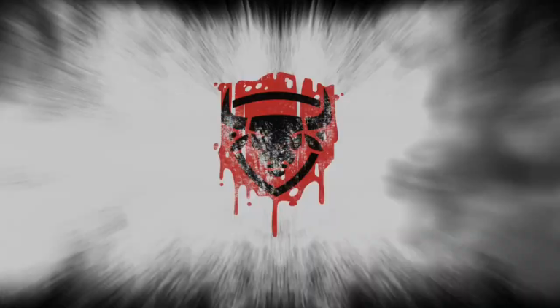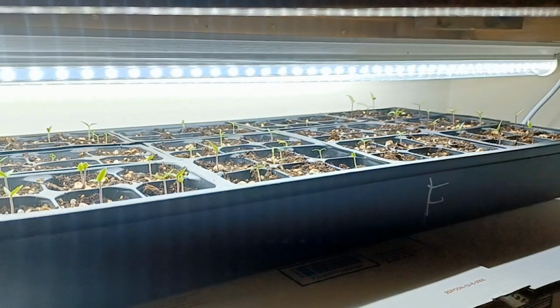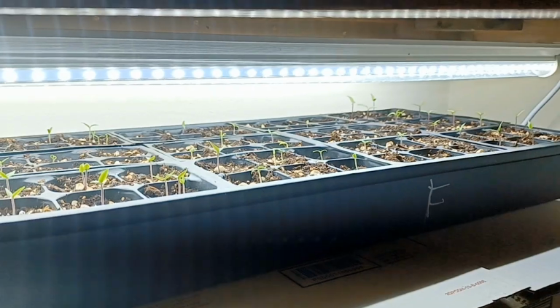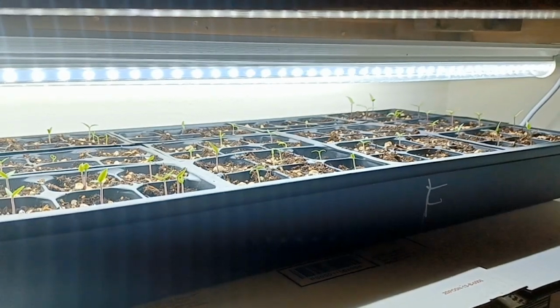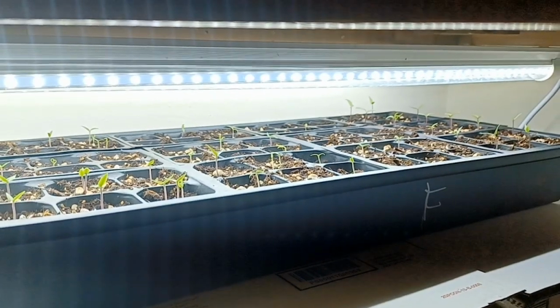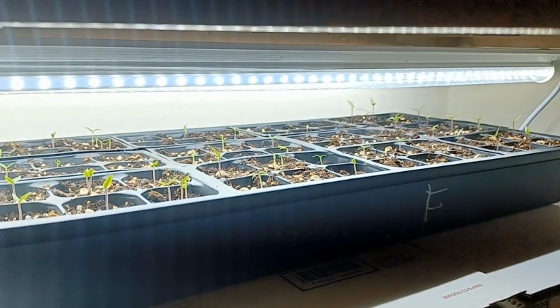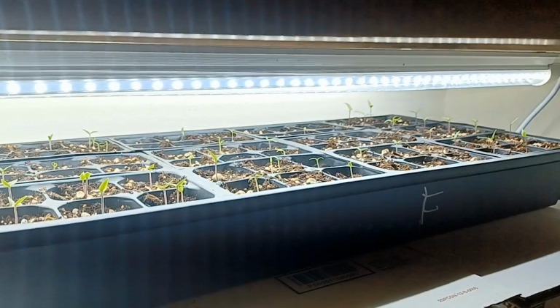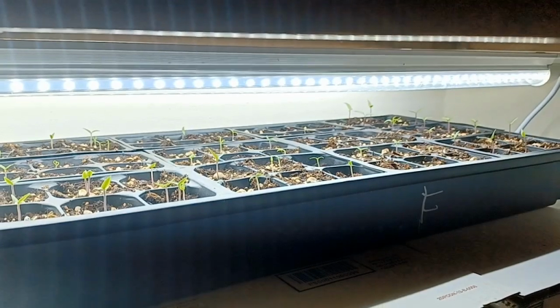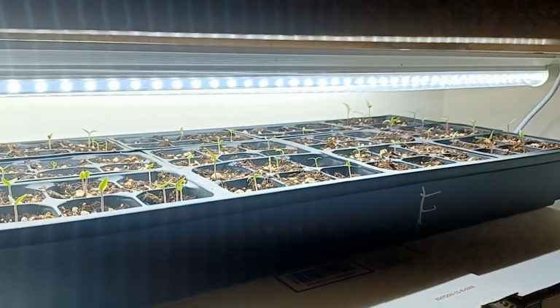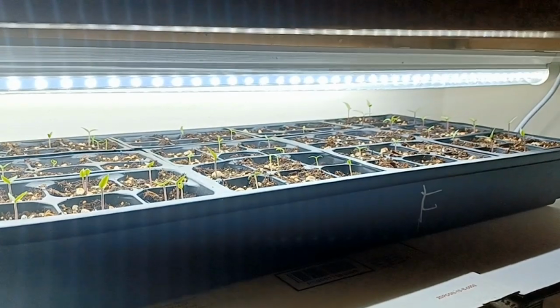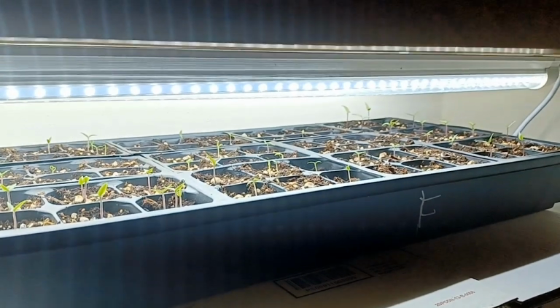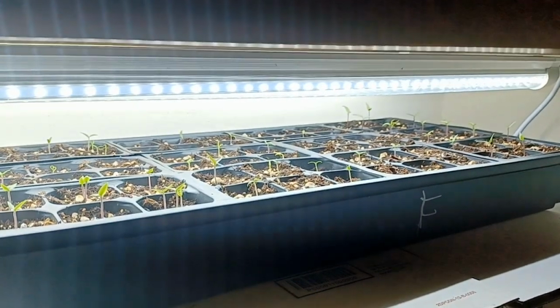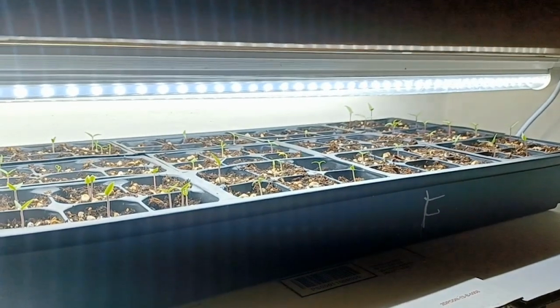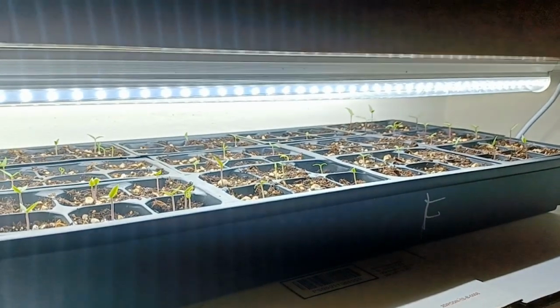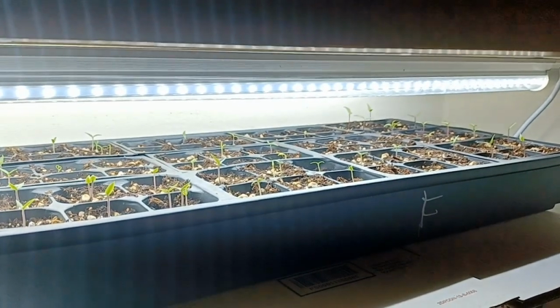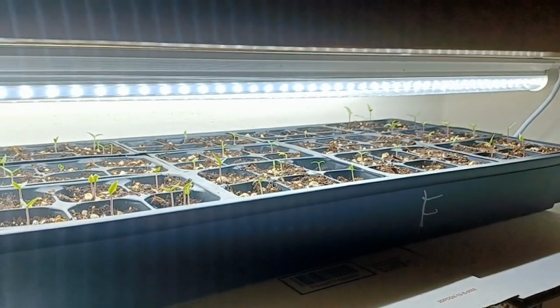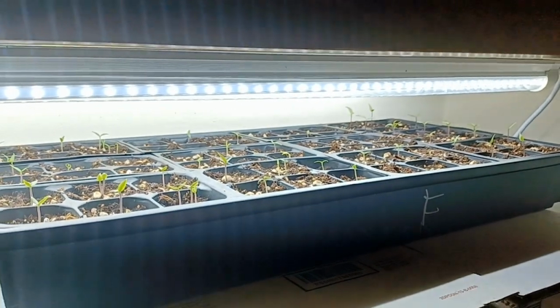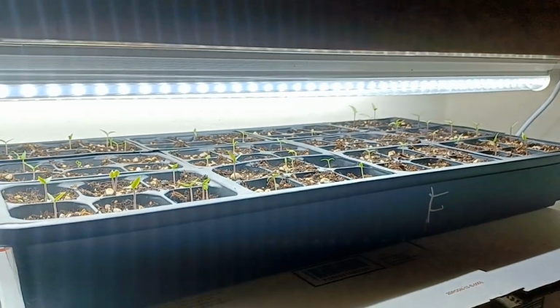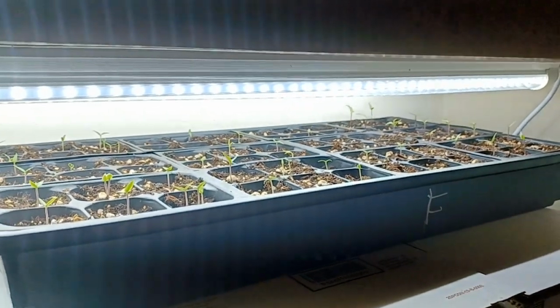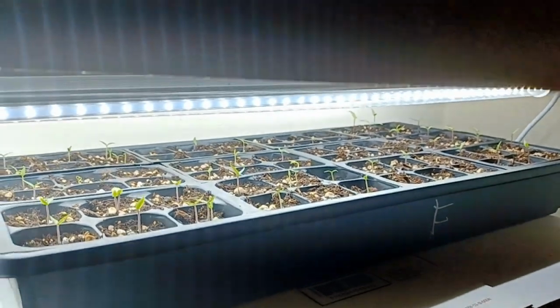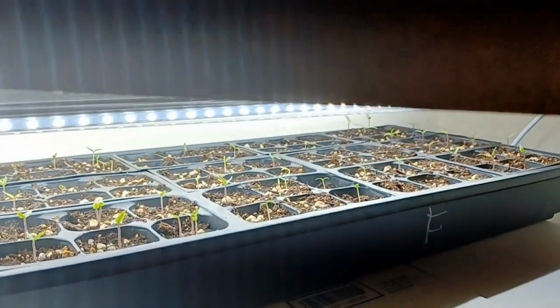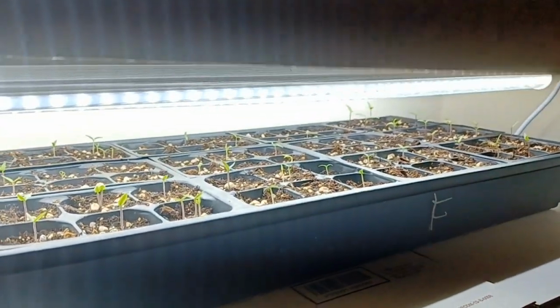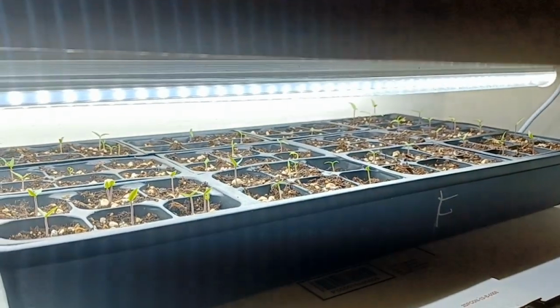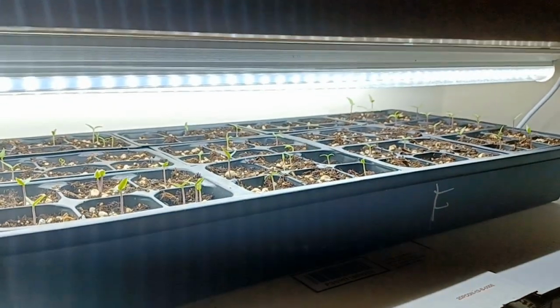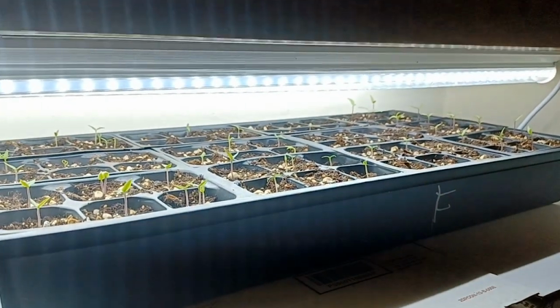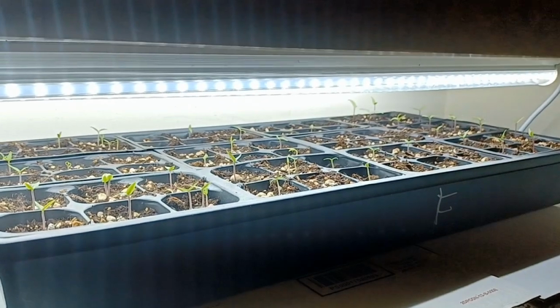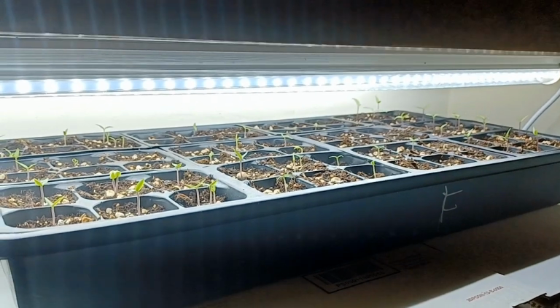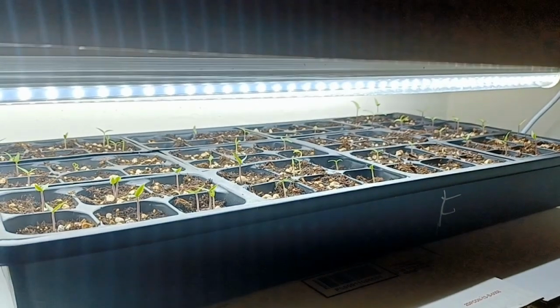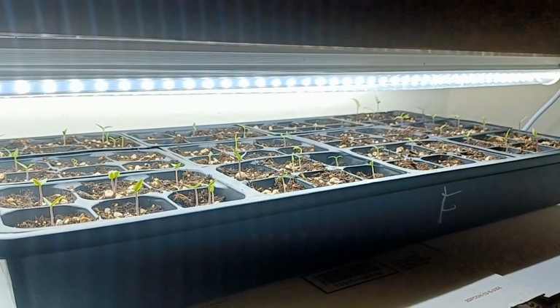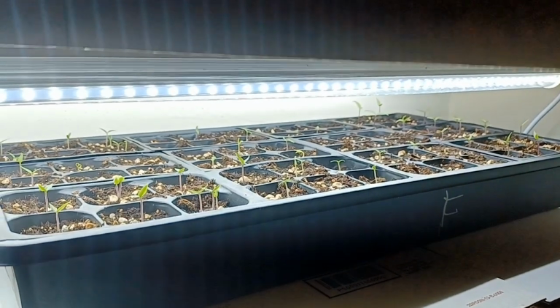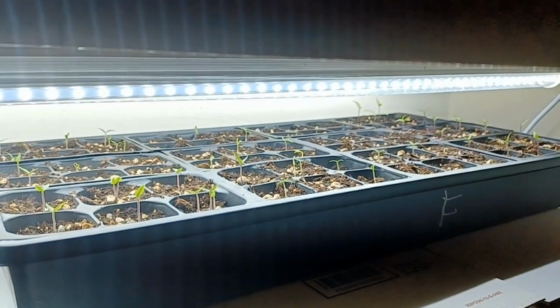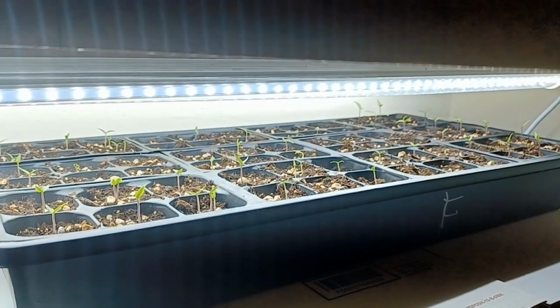Alright guys, we are back. It is day 10 since I germinated my pepper seeds. These are what I consider mid-hots.